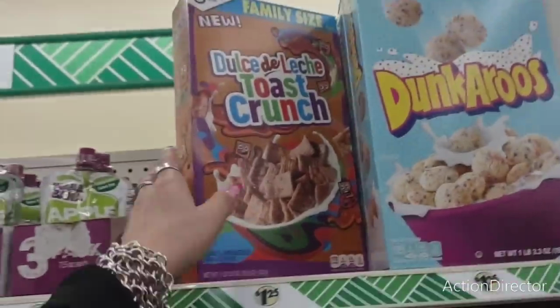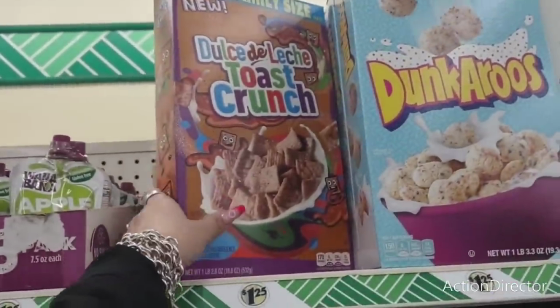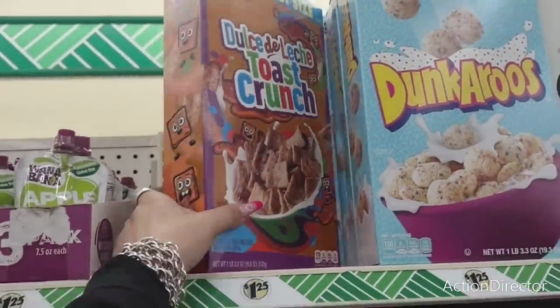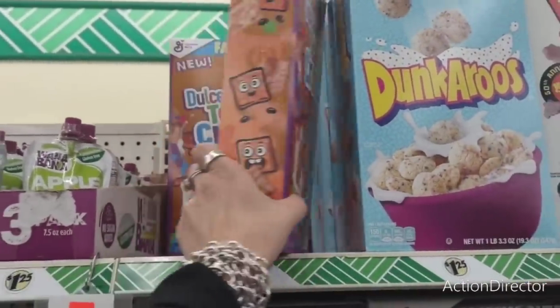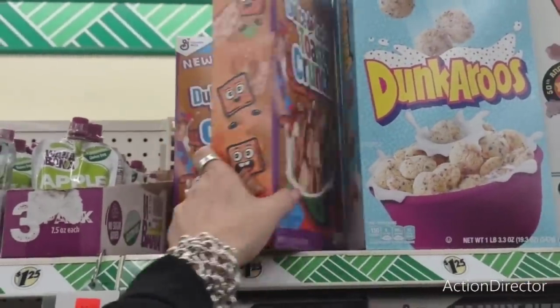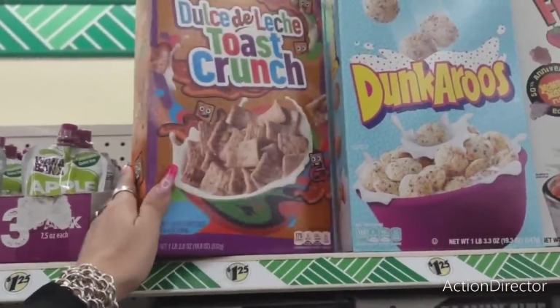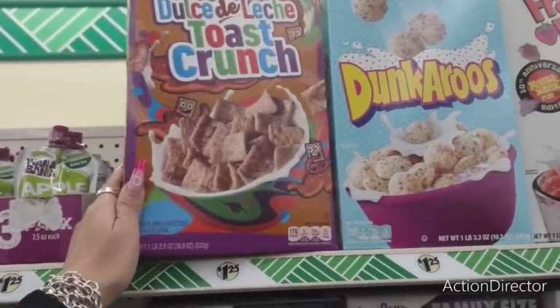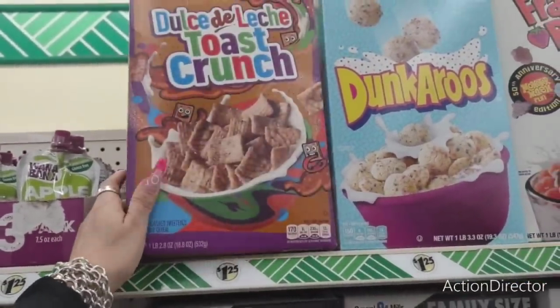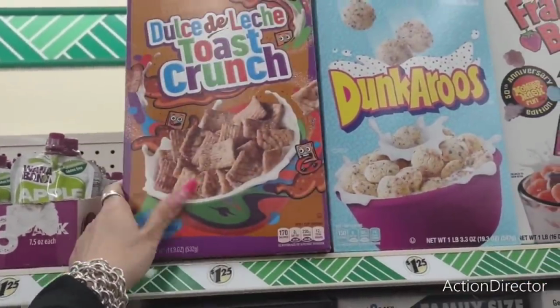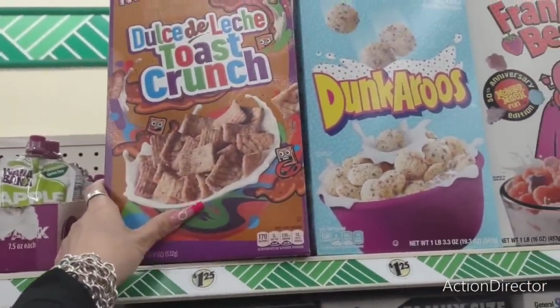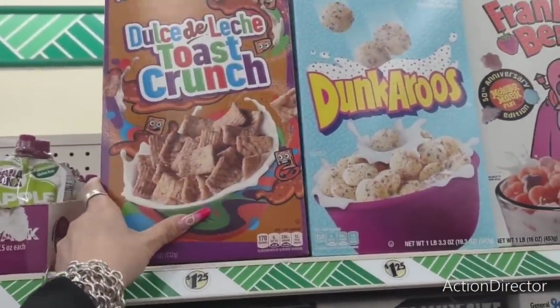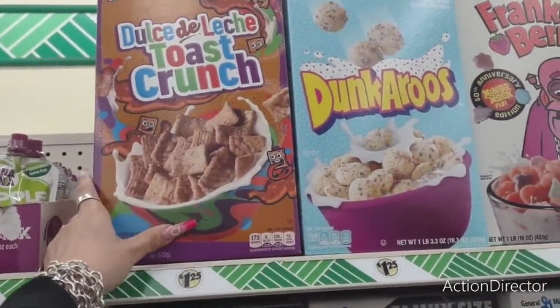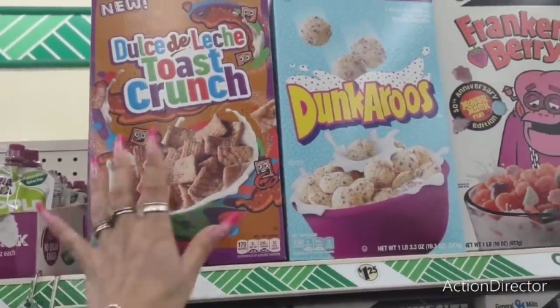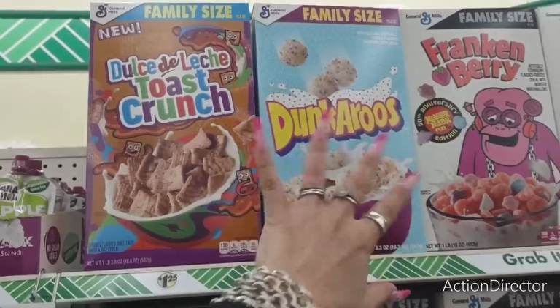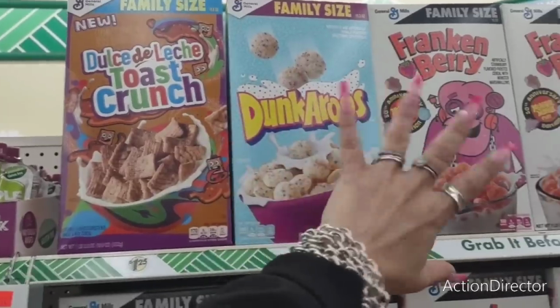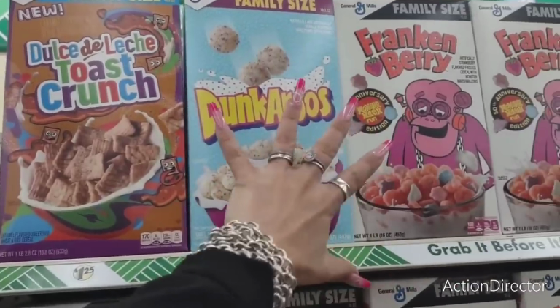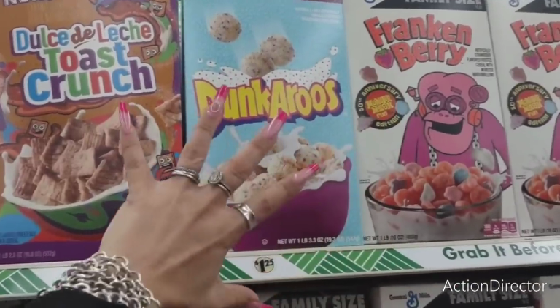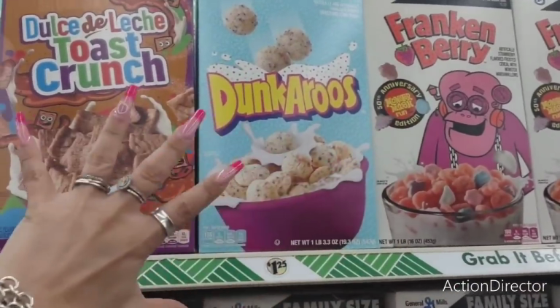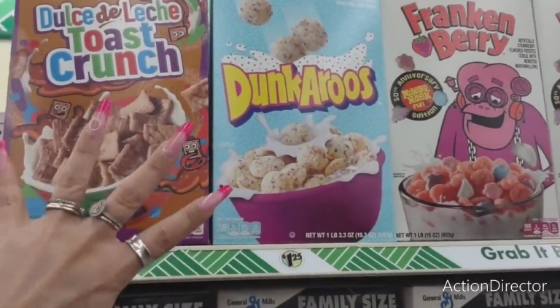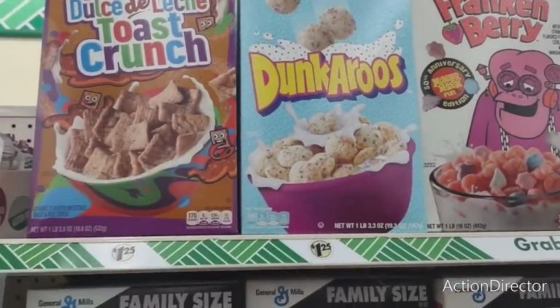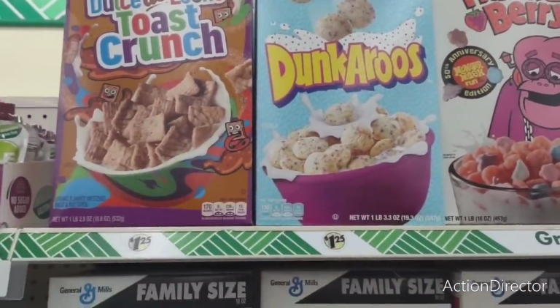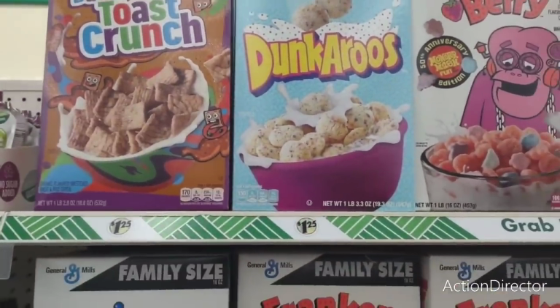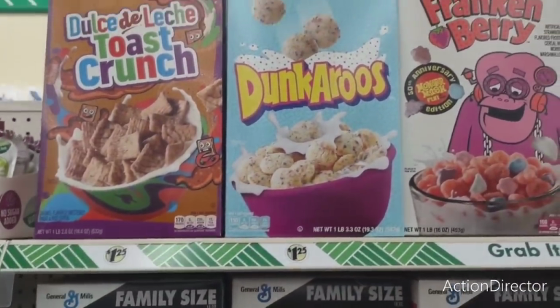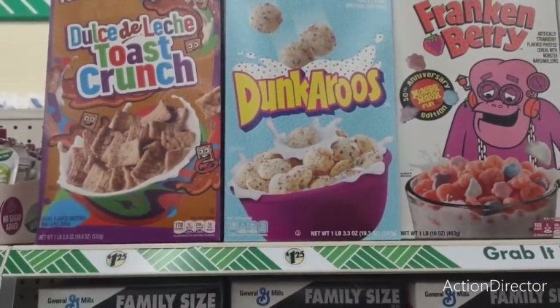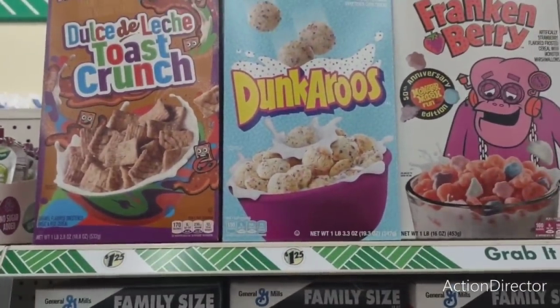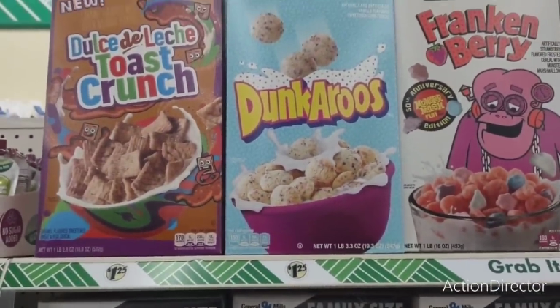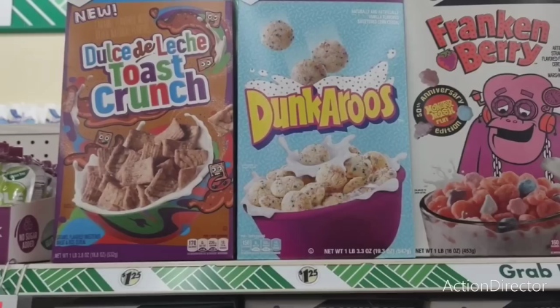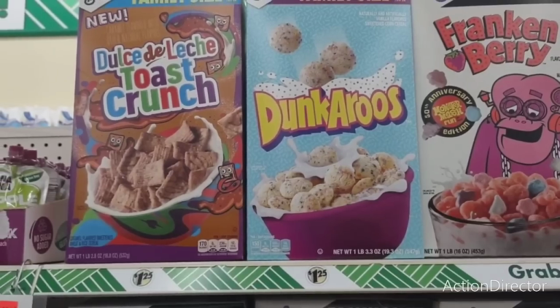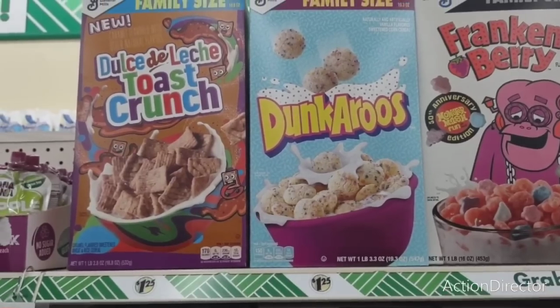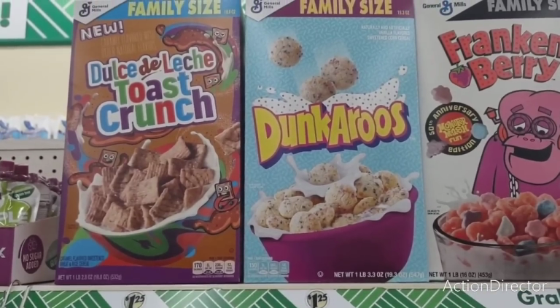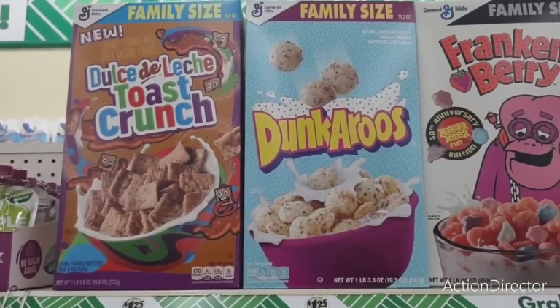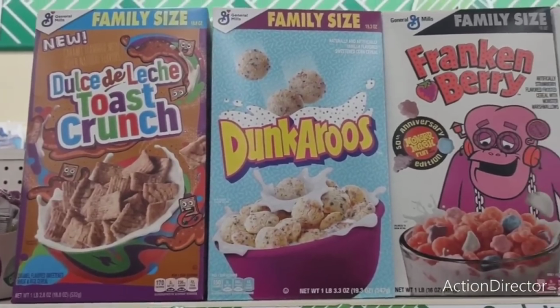I see the Leche Toast Crunch — family size. And the family size Dunkaroos and the family size Frankenberry. So definitely some good deals here at Dollar Tree. Gotta love Dollar Tree.